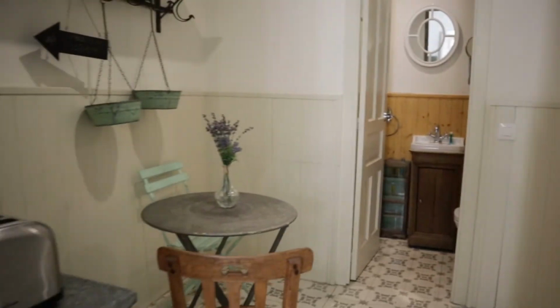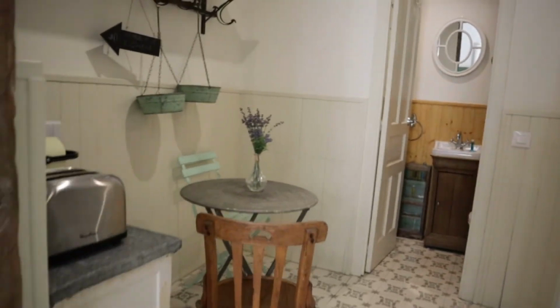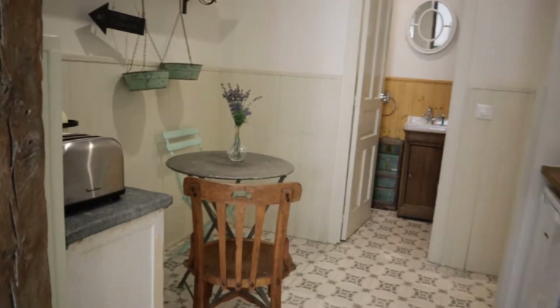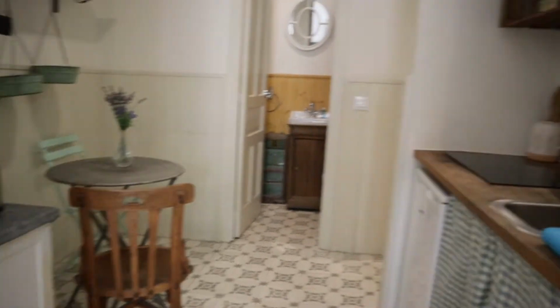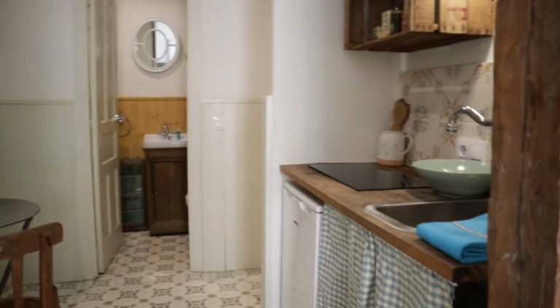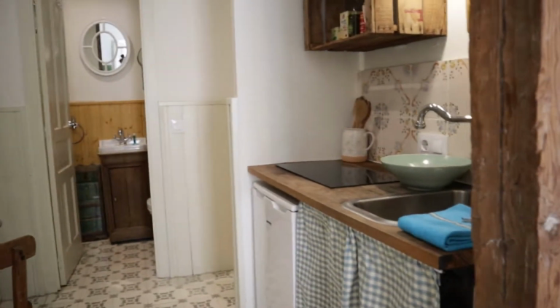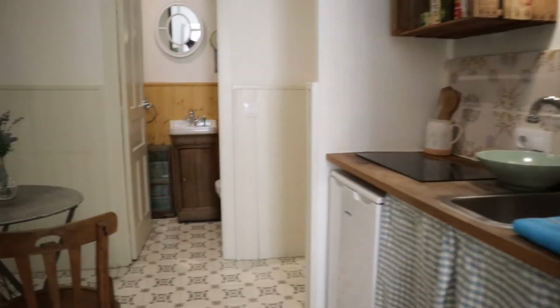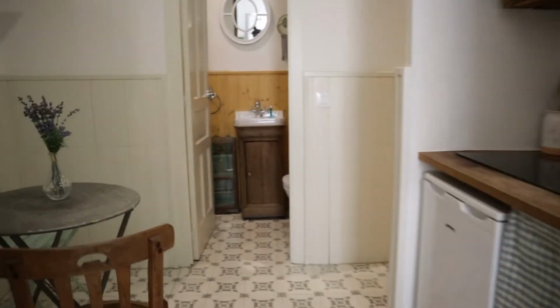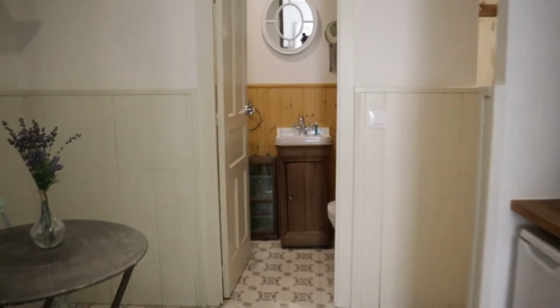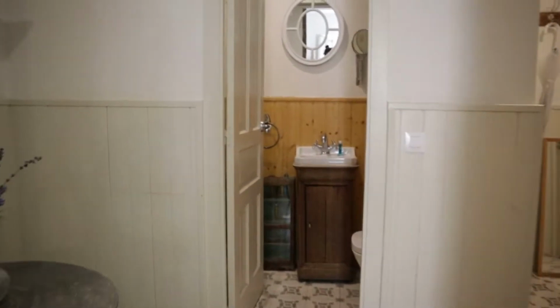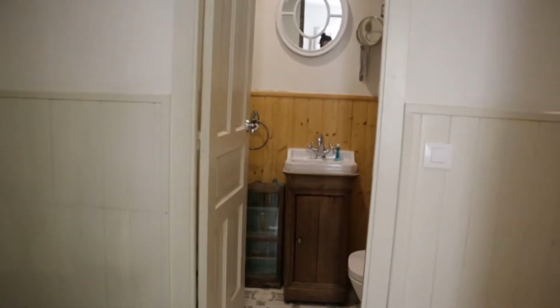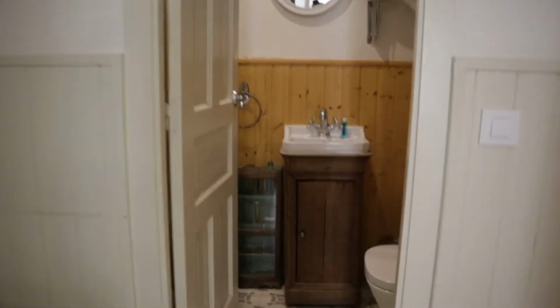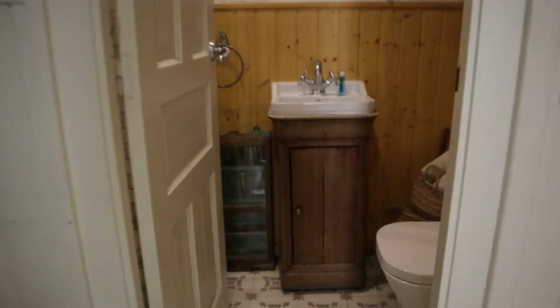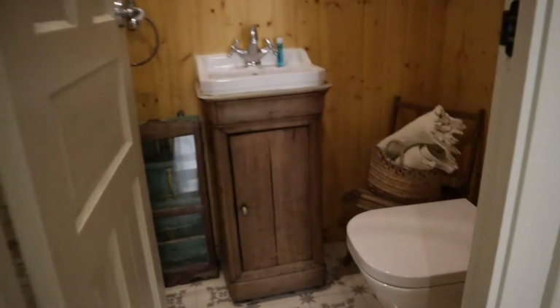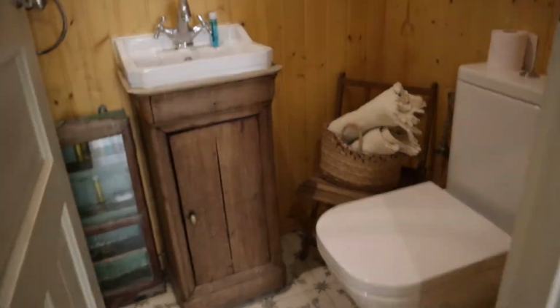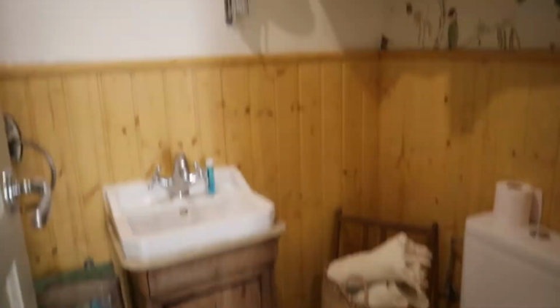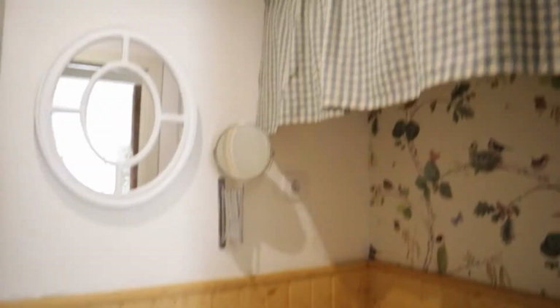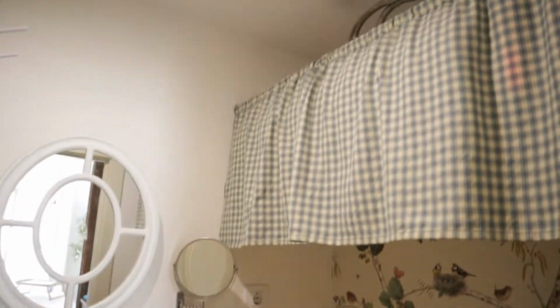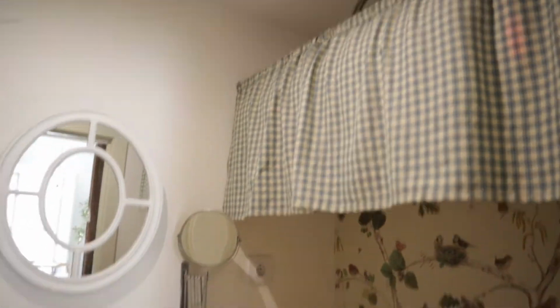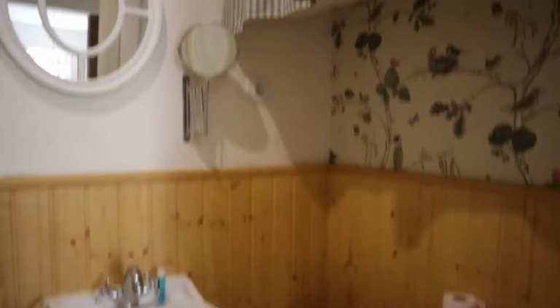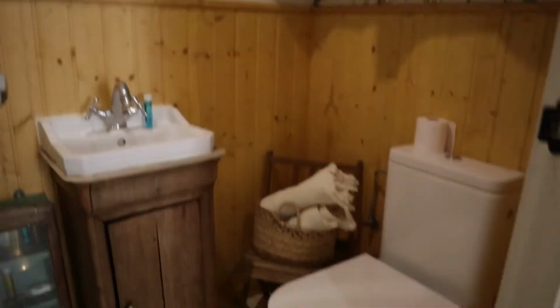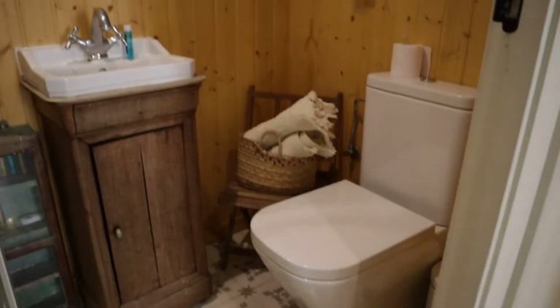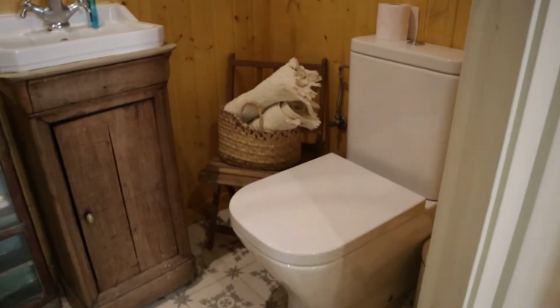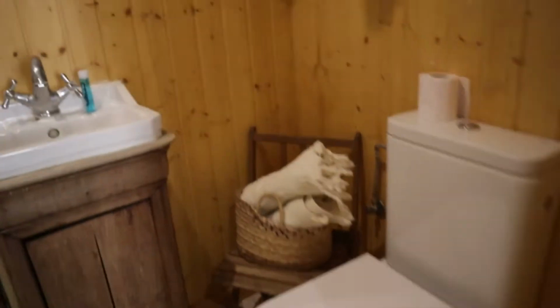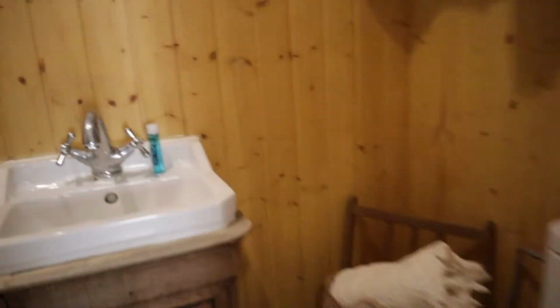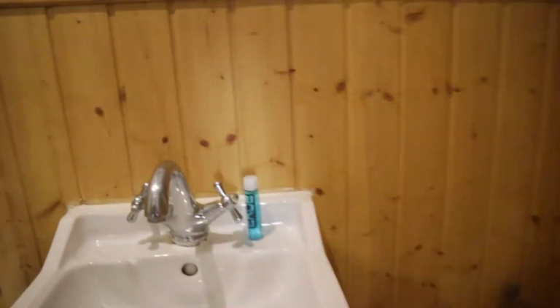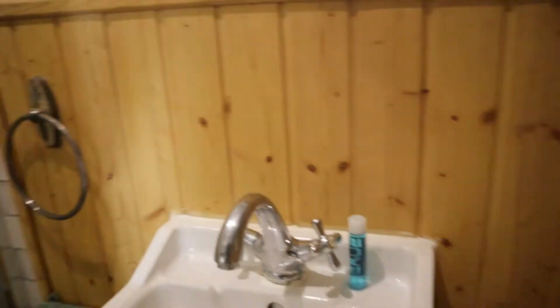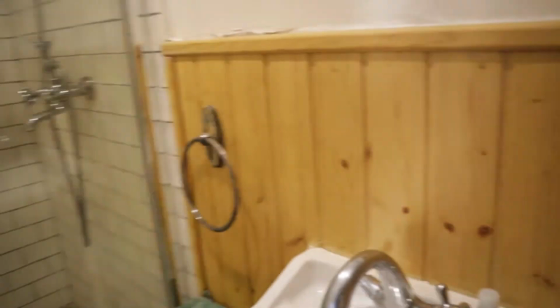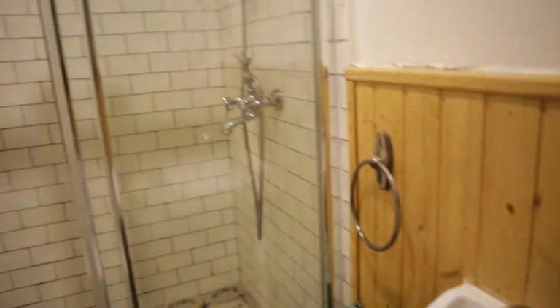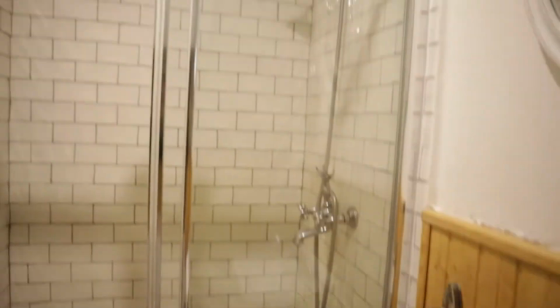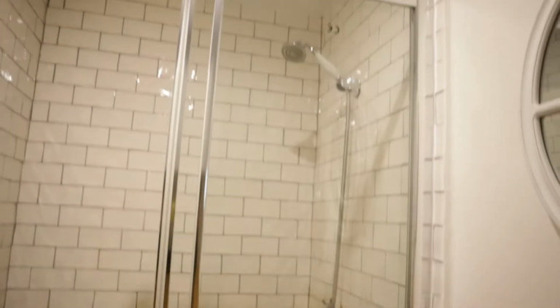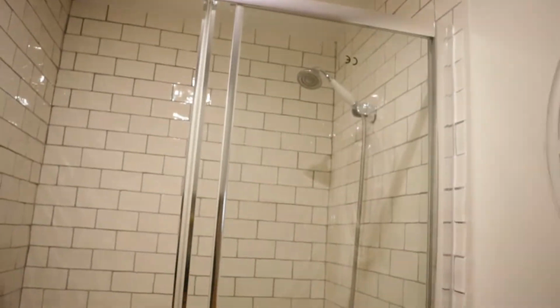That's the kitchen area of the apartment. We also found the bathroom, ready to use with a shower behind the door.